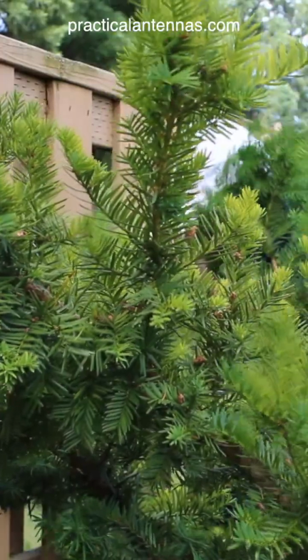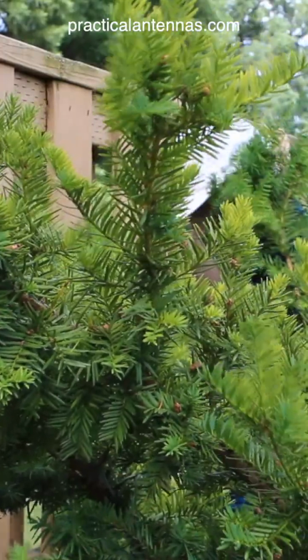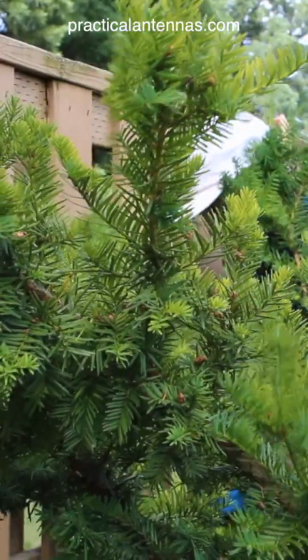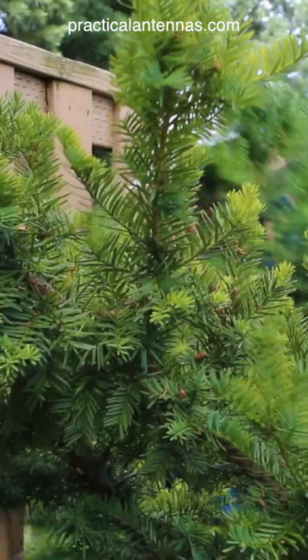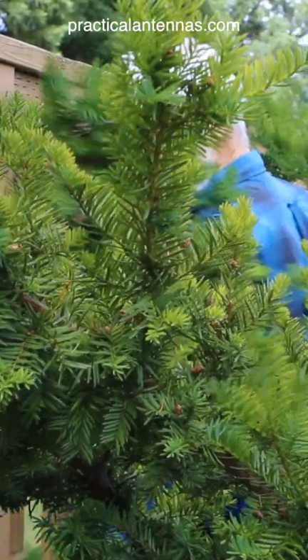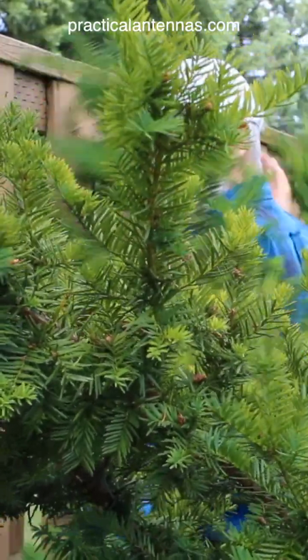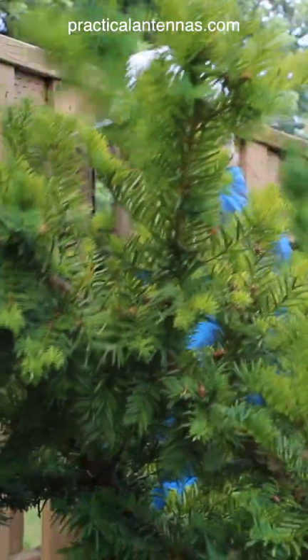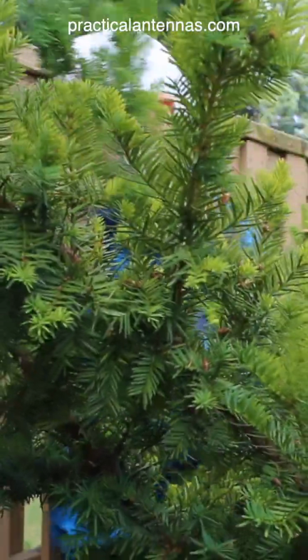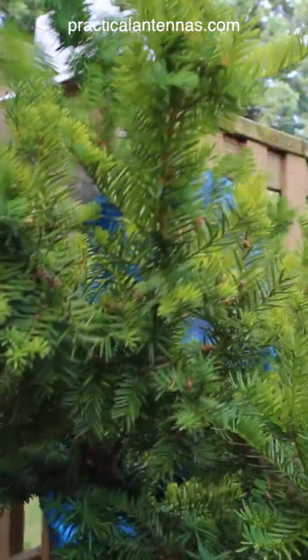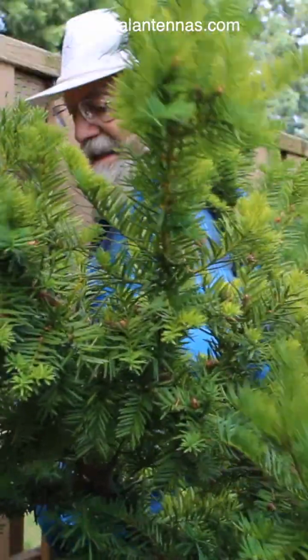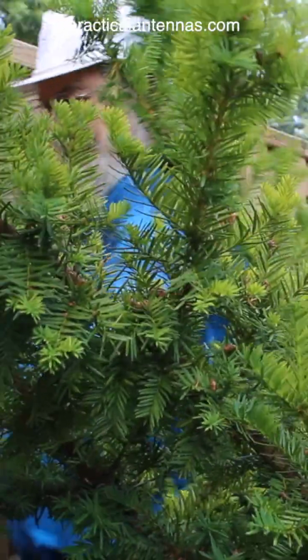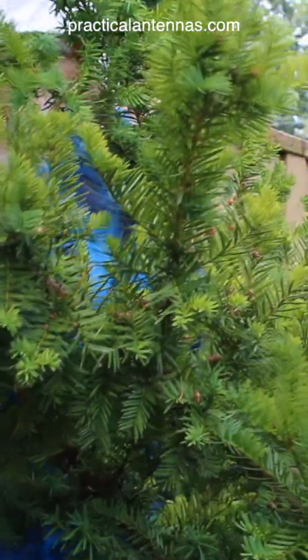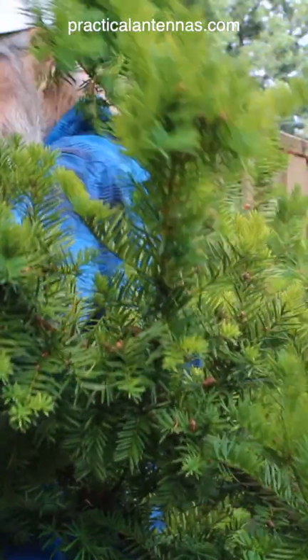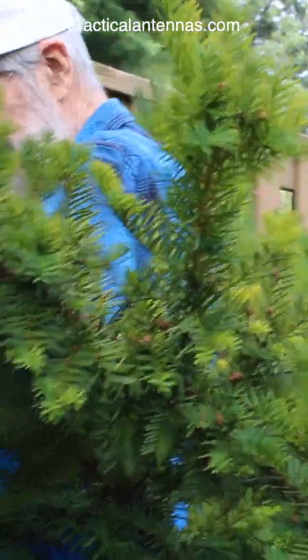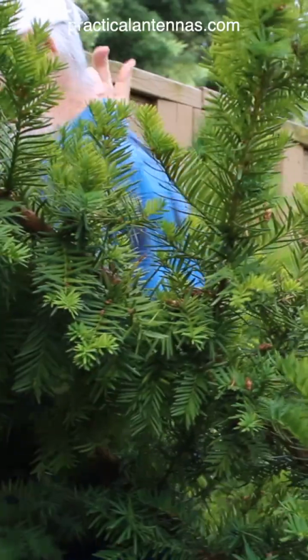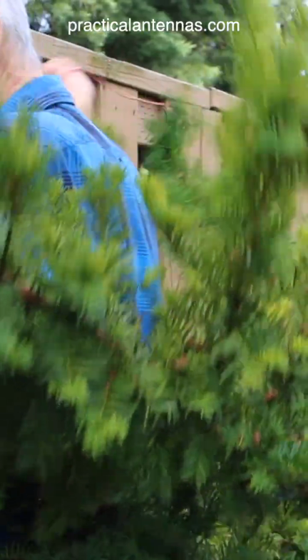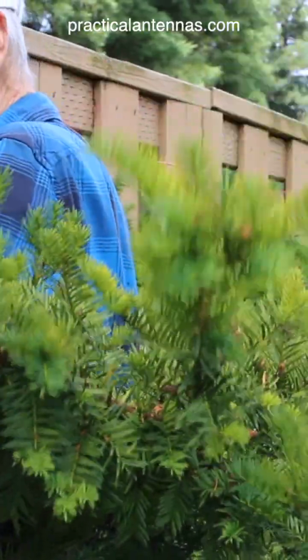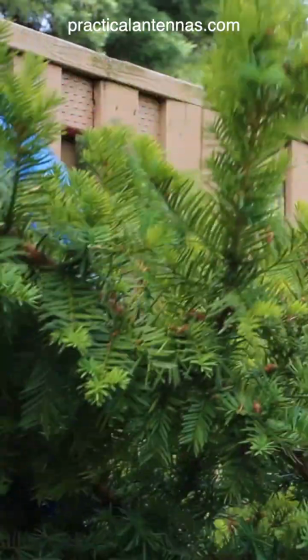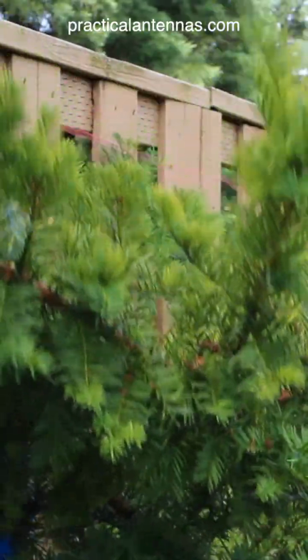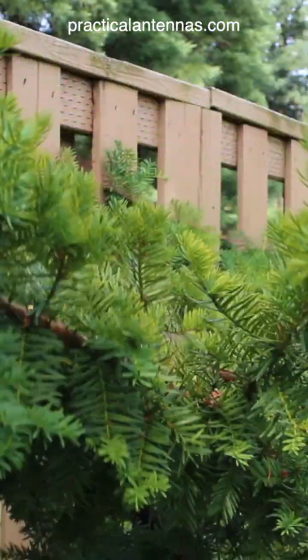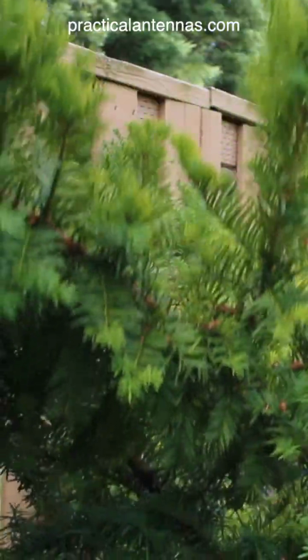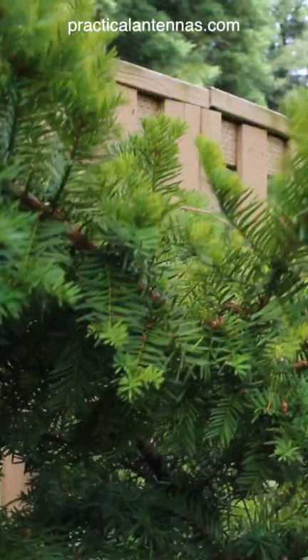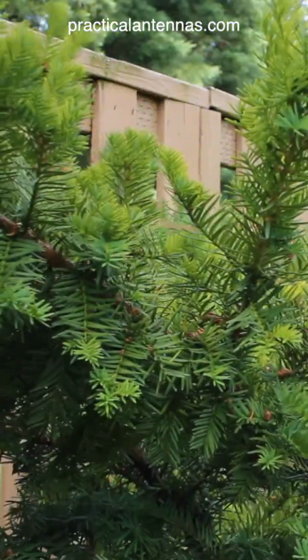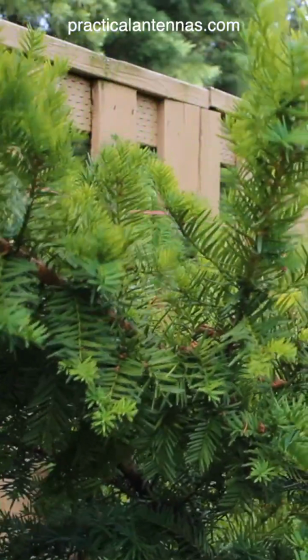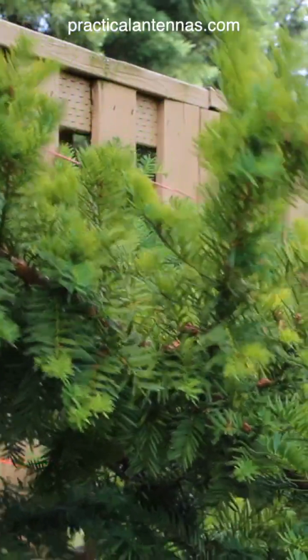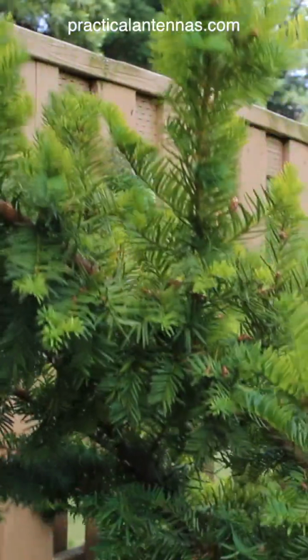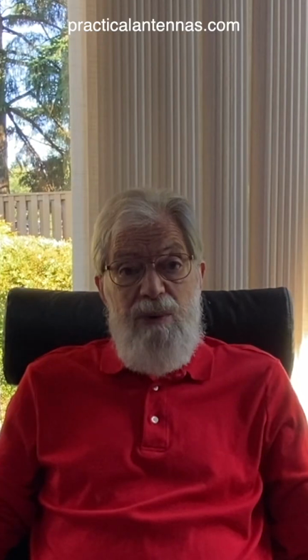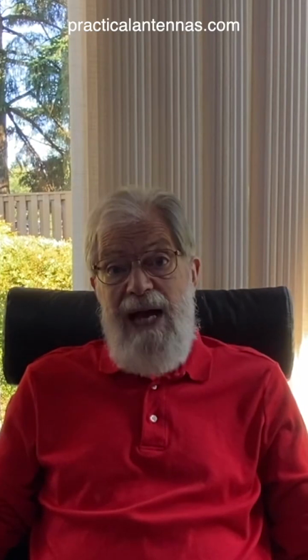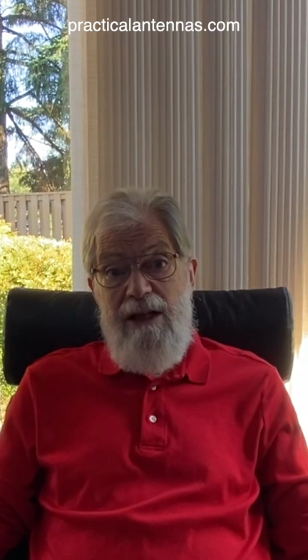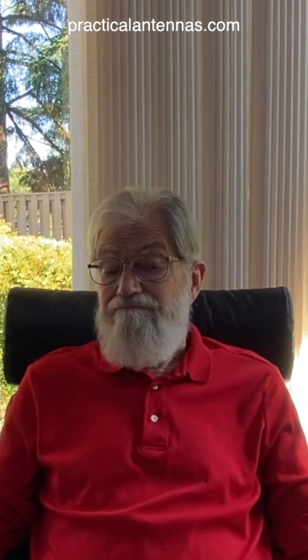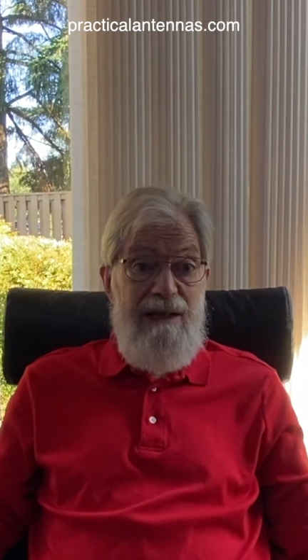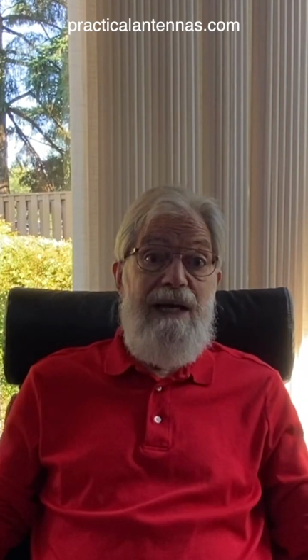In extreme cases I've tied an antenna between two rock outcrops, run it along a hedge, or propped it up with my hiking staff. Use whatever you have available and get on the air.